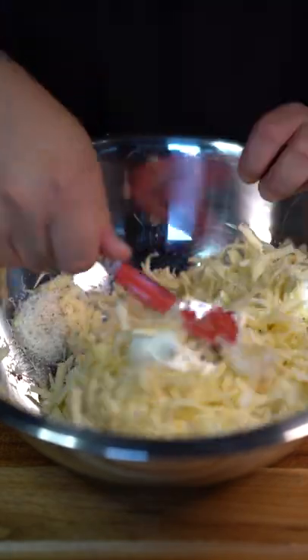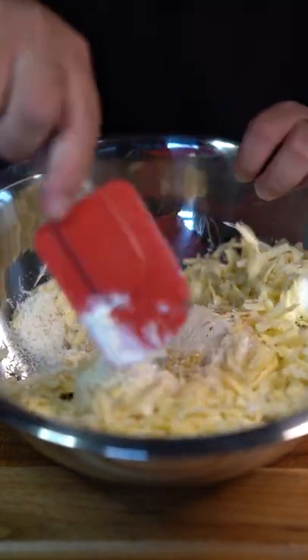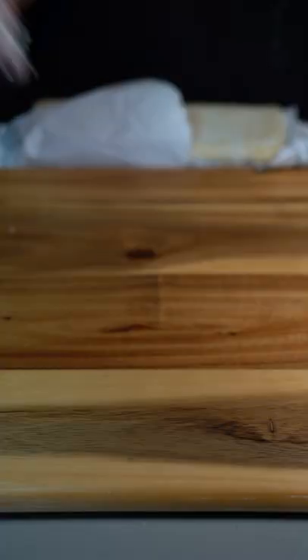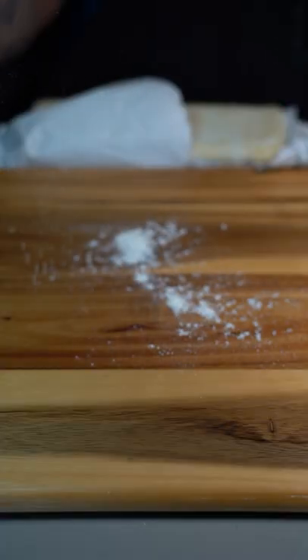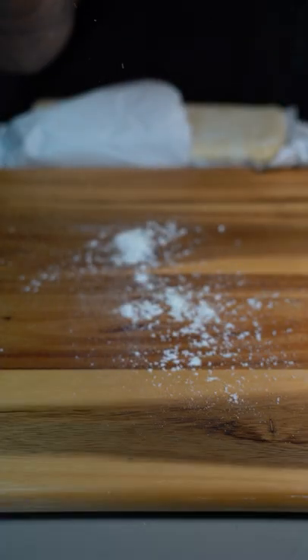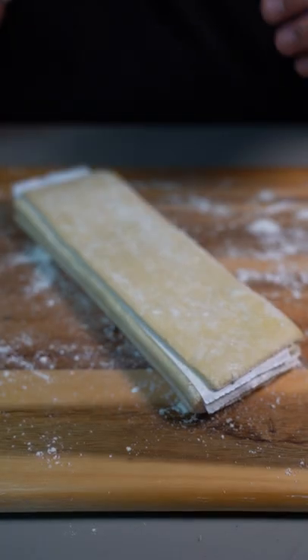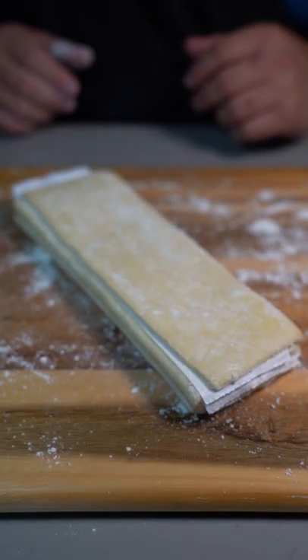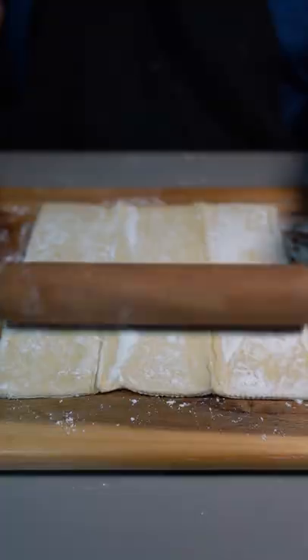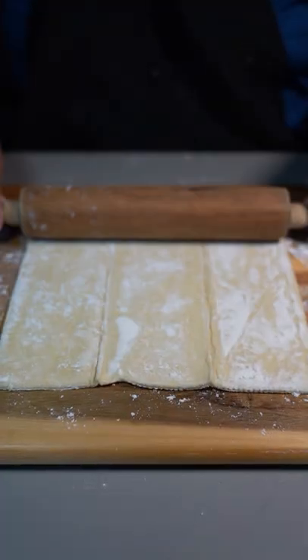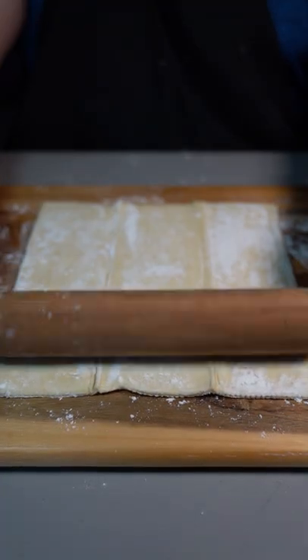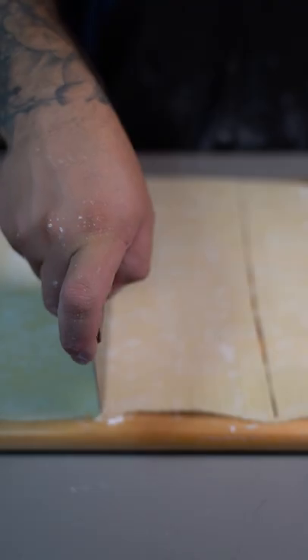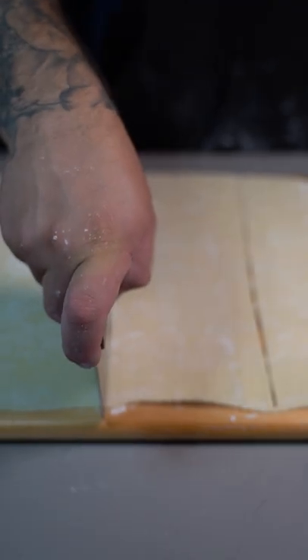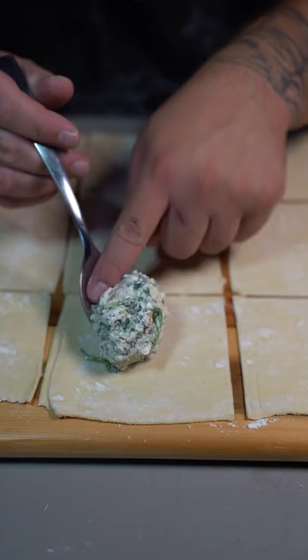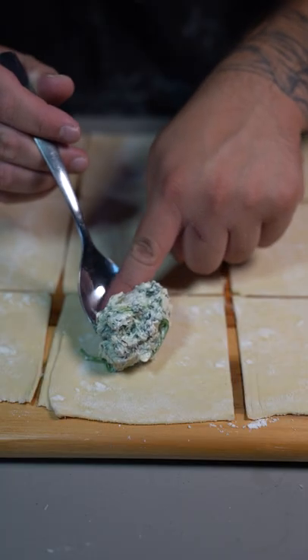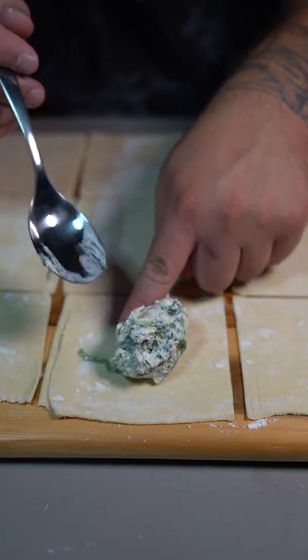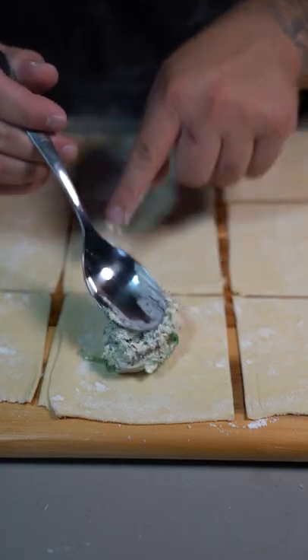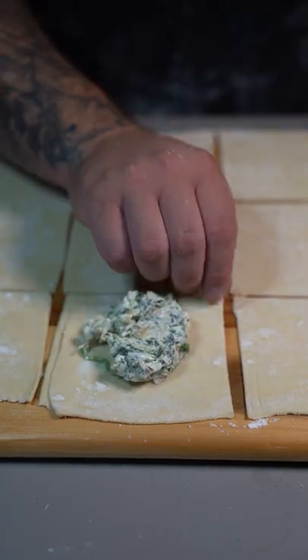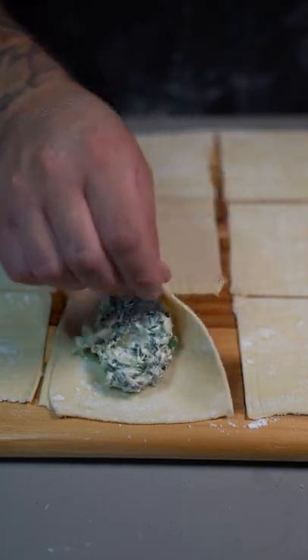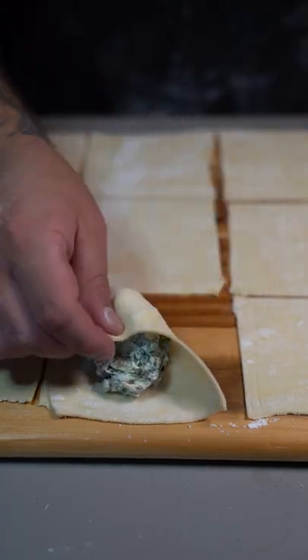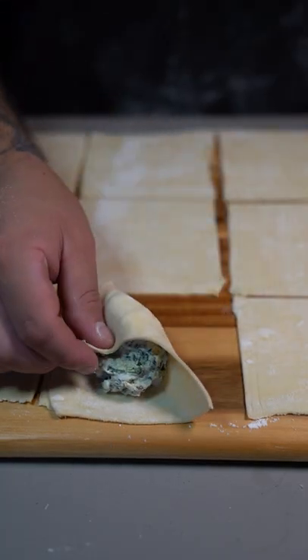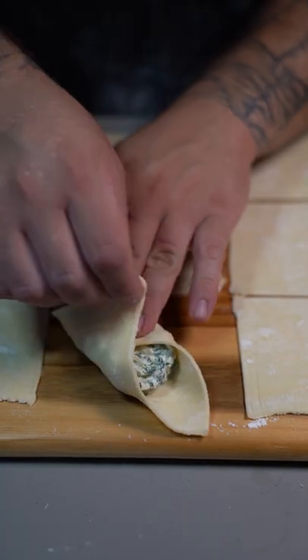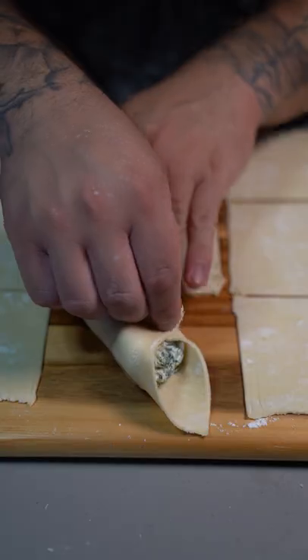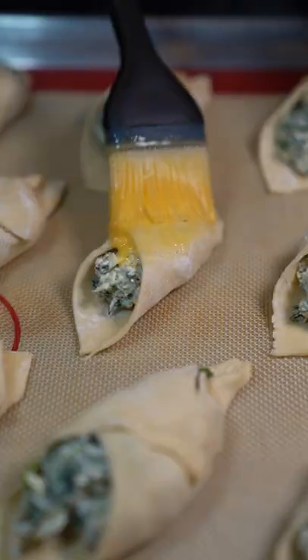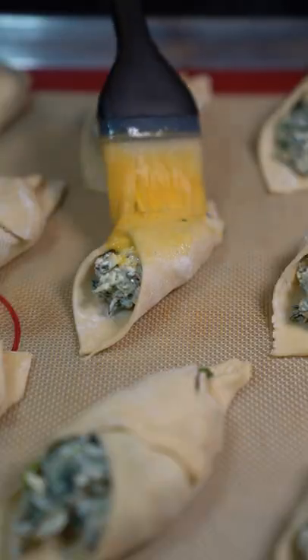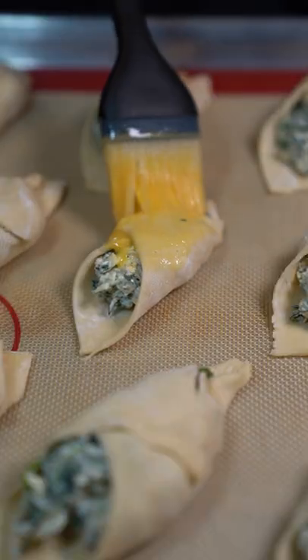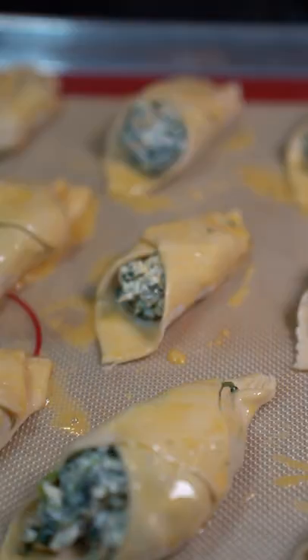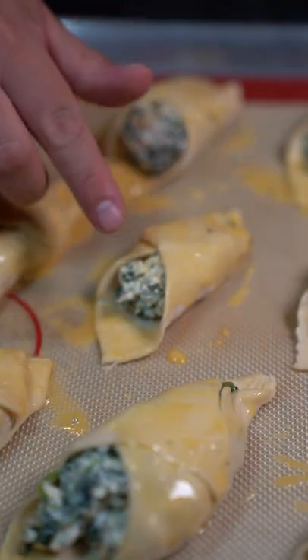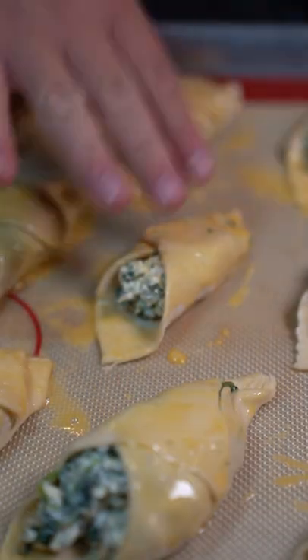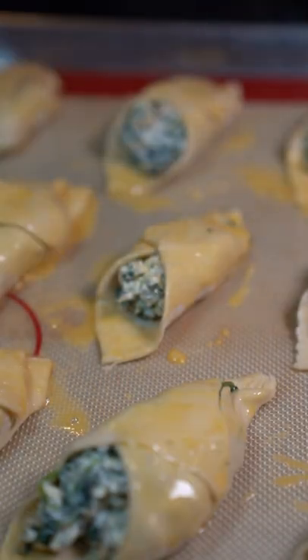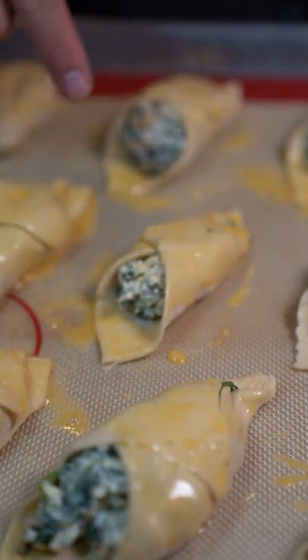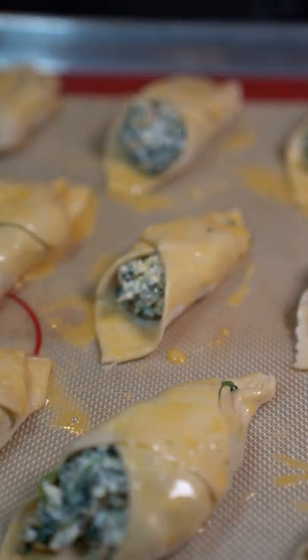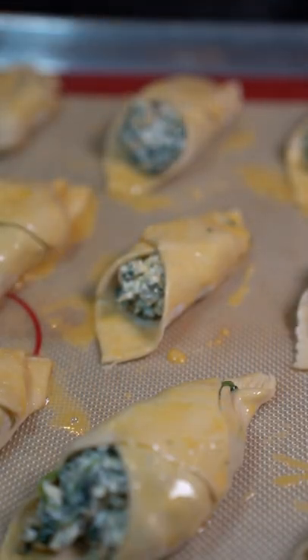Now mix. Puff pastry — roll out thinly and cut them. In the middle put some of that mixture, cross over one side then cross over the other. Brush with egg wash. Now into the oven at 400 degrees Fahrenheit until golden brown.